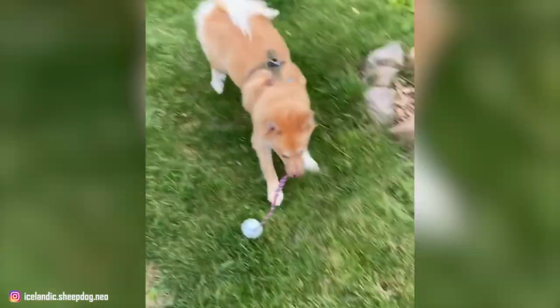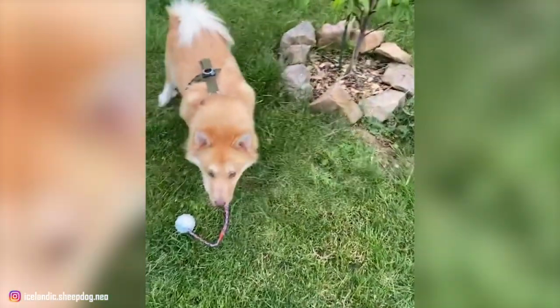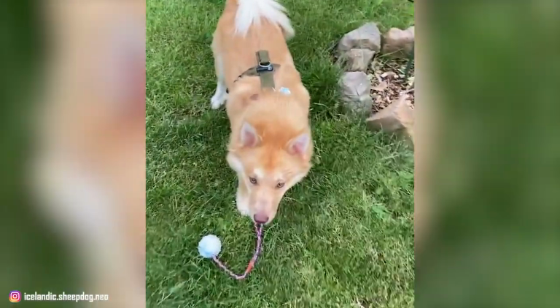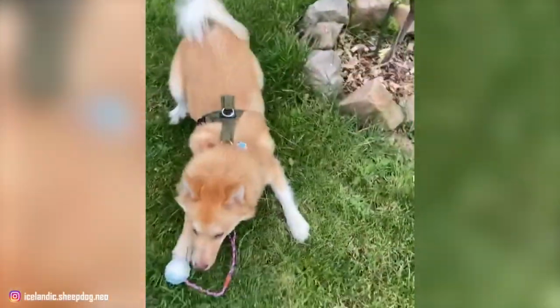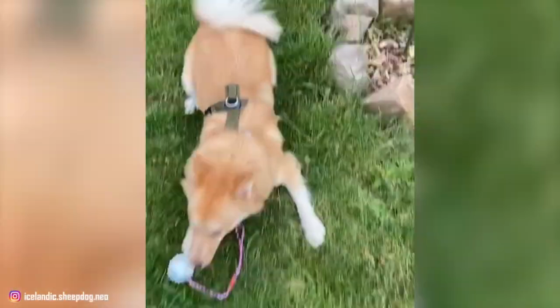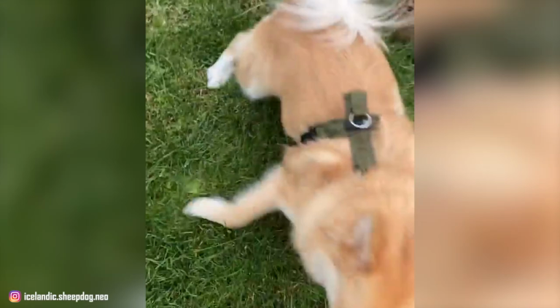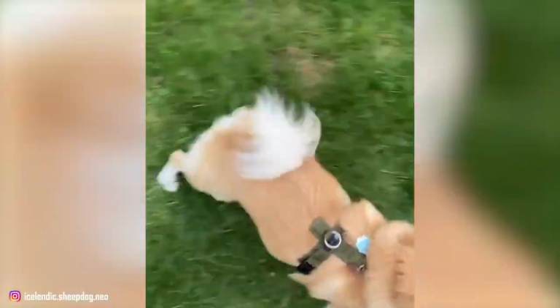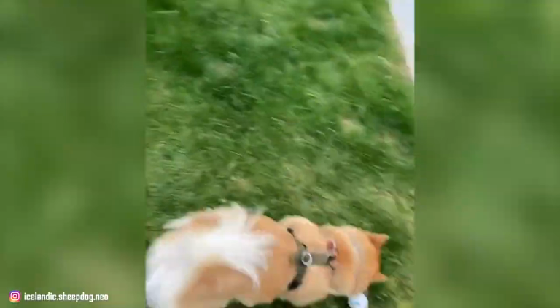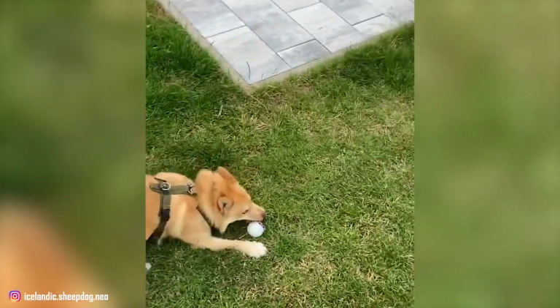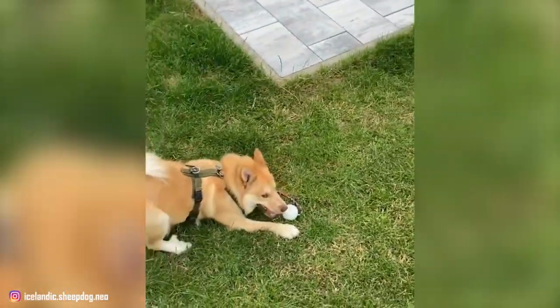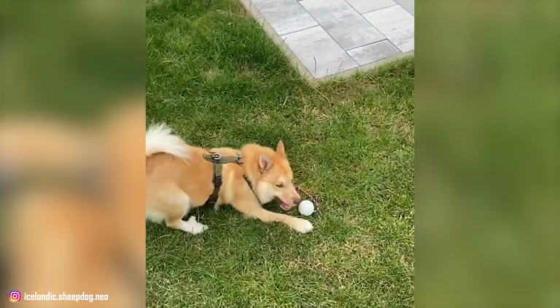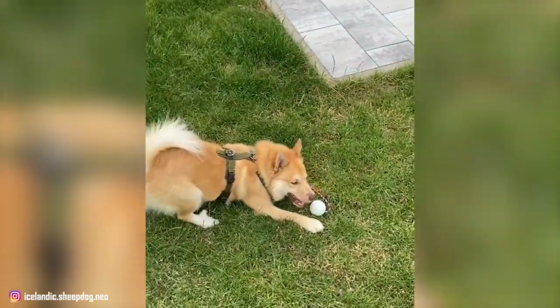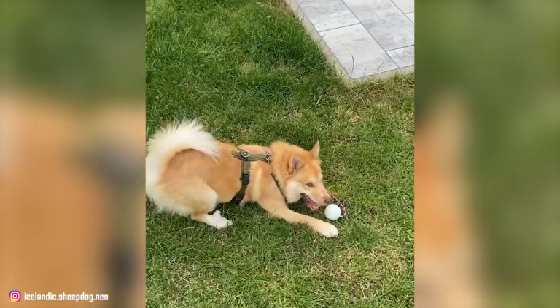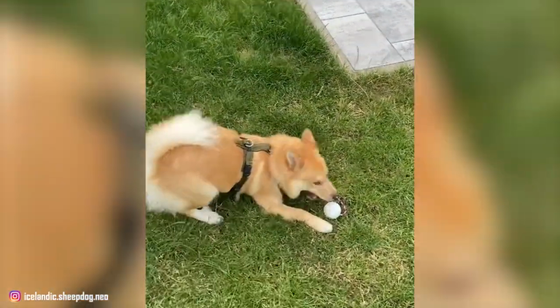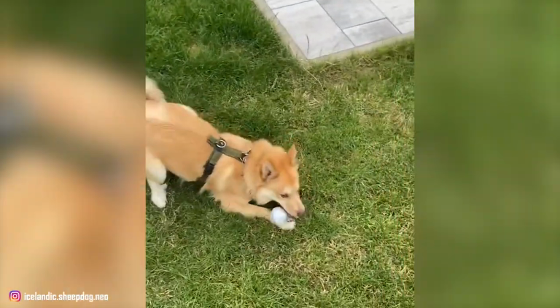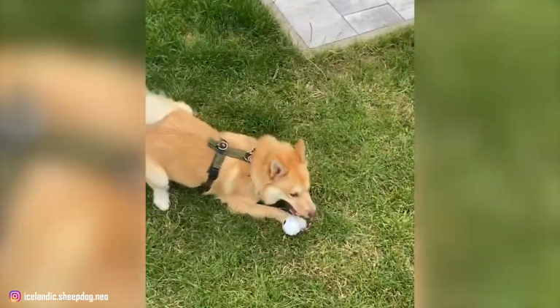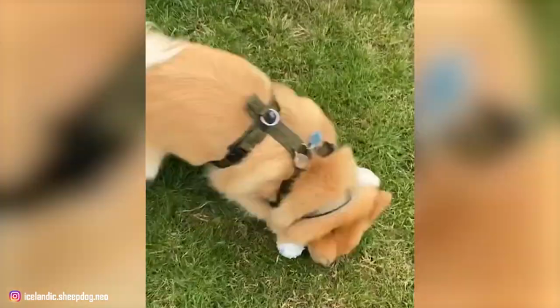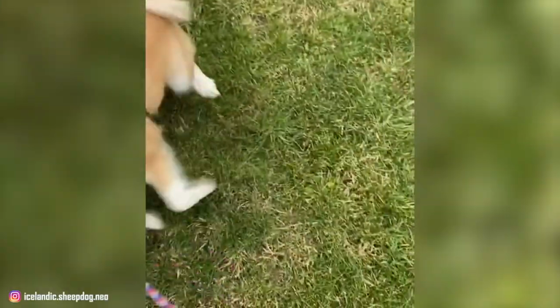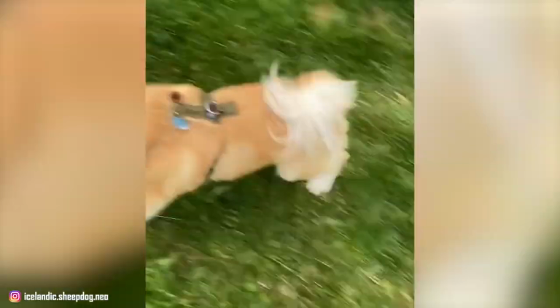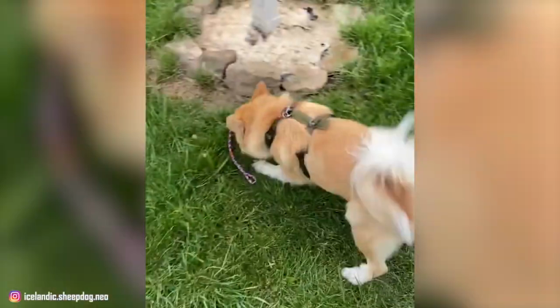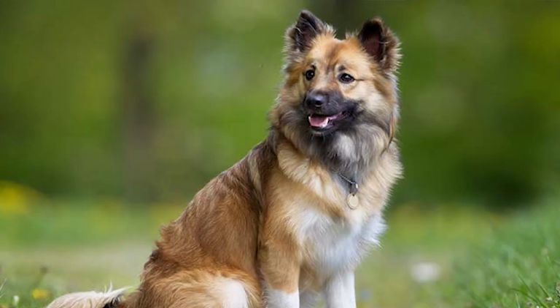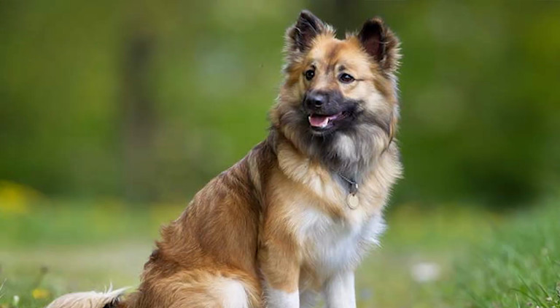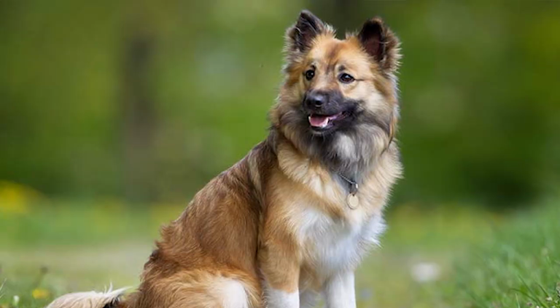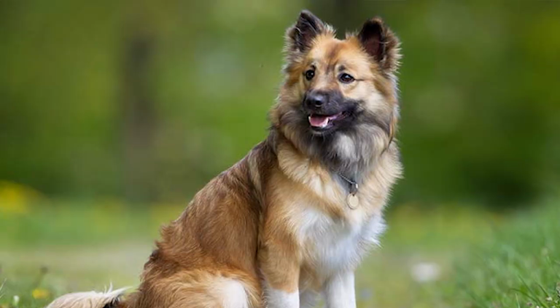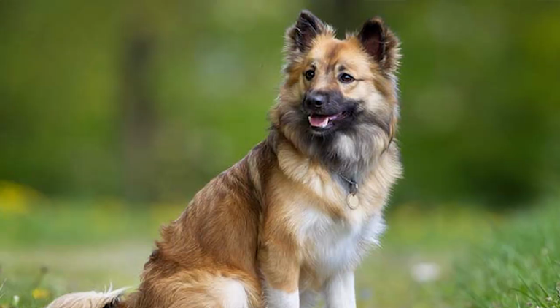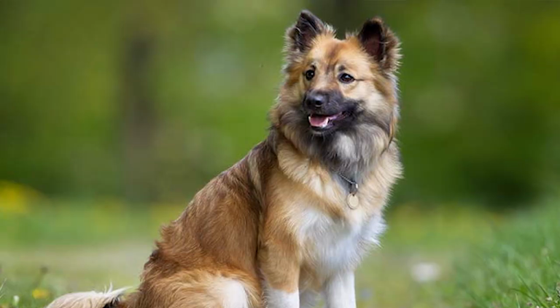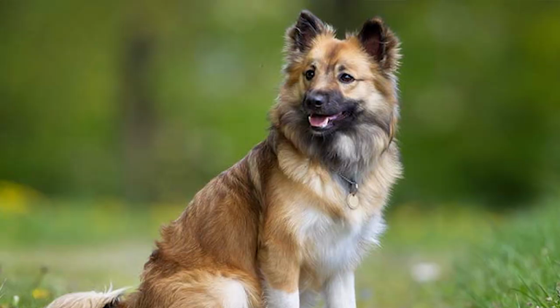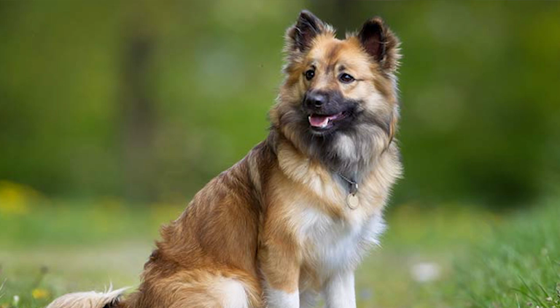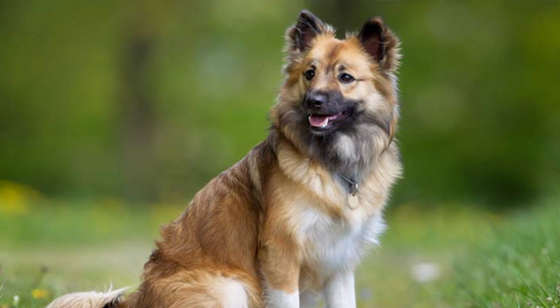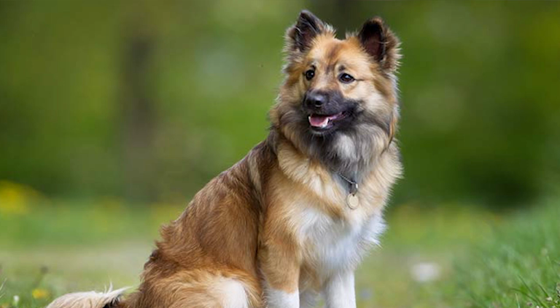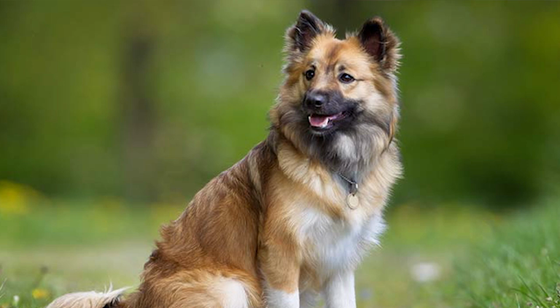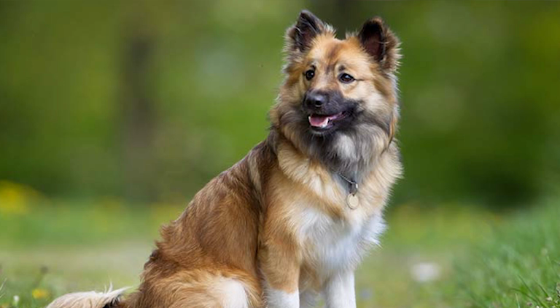Their outgoing and devoted personalities make them ideal family pets. If your heart is set on this high-energy dog and you want to know more about the breed, you have come to the right place. Let's dive right into our list of top 10 interesting facts about the Icelandic Sheepdog.